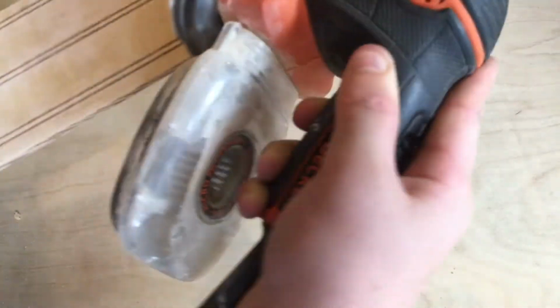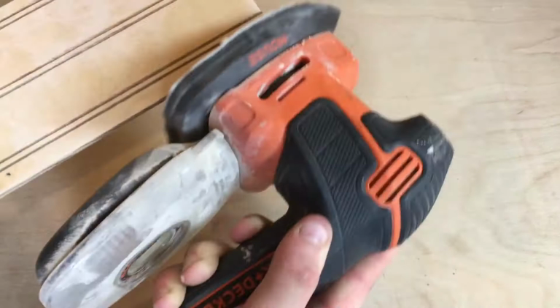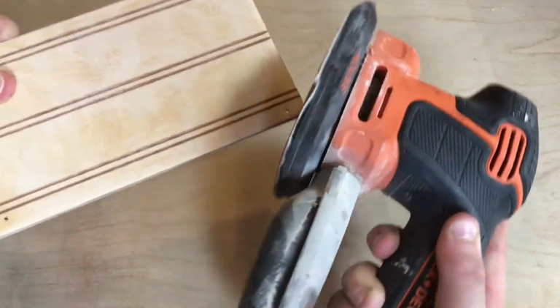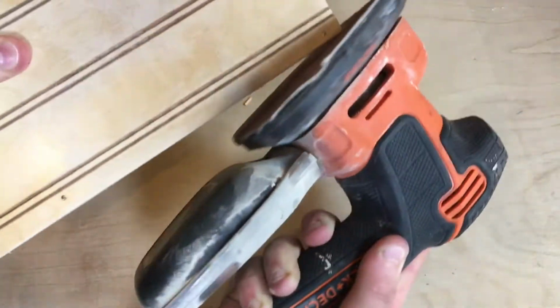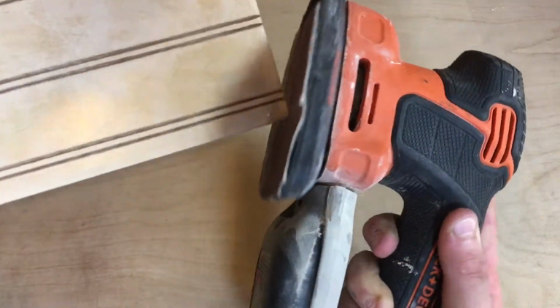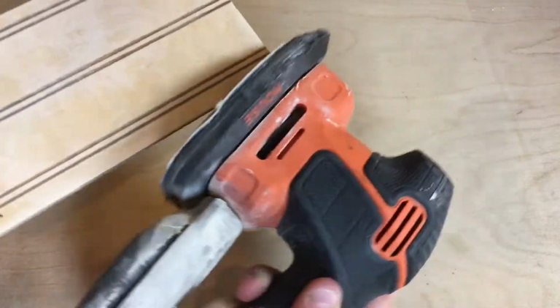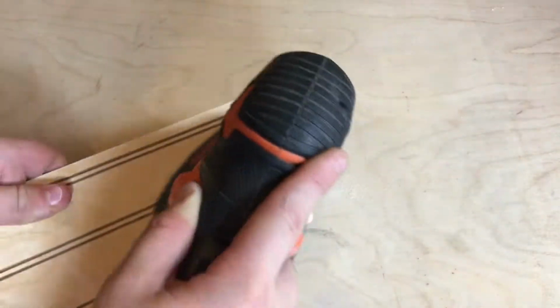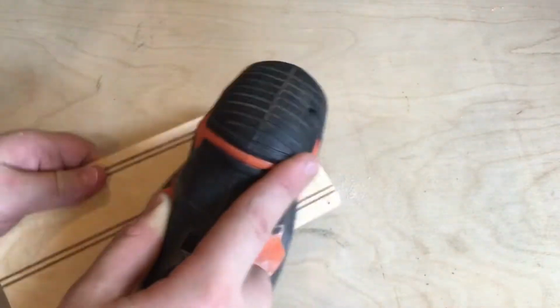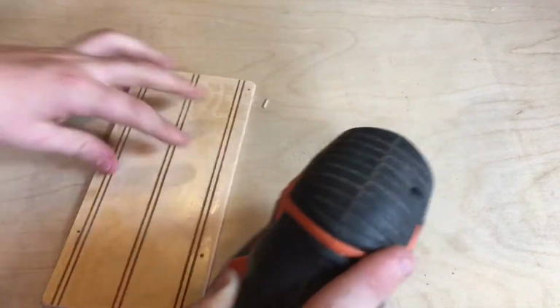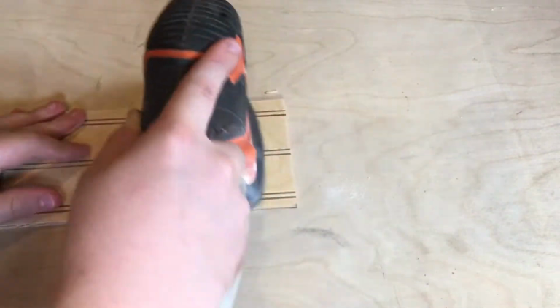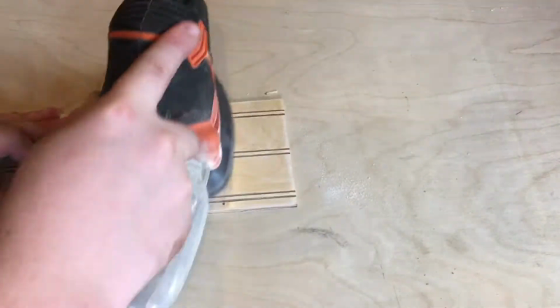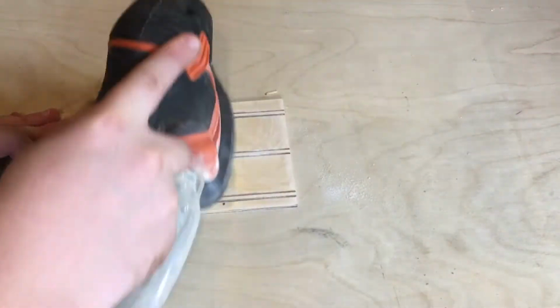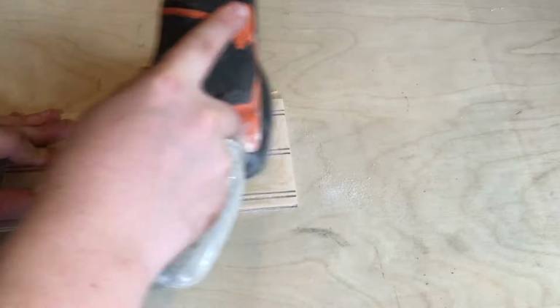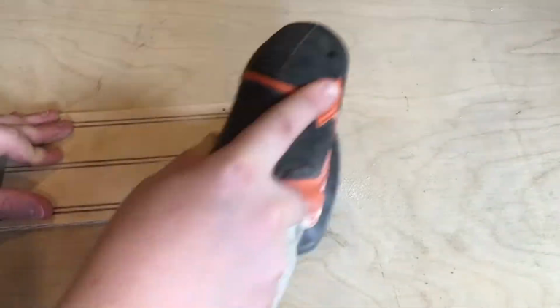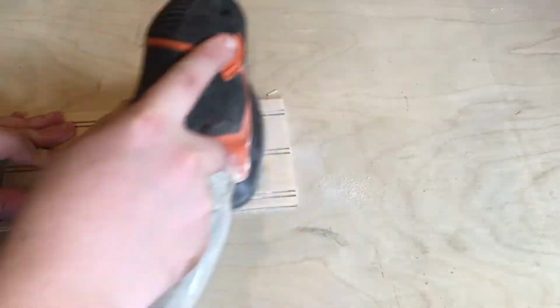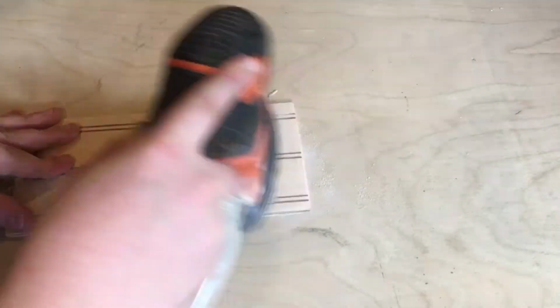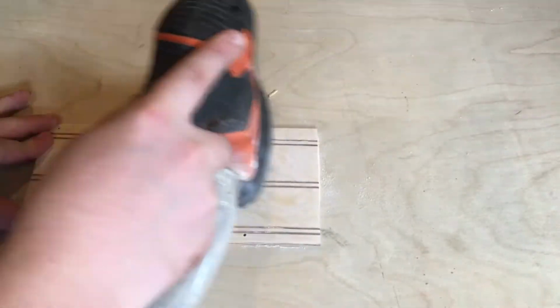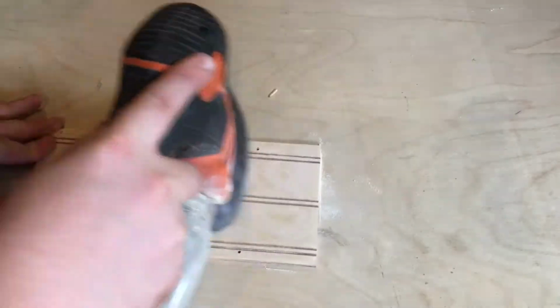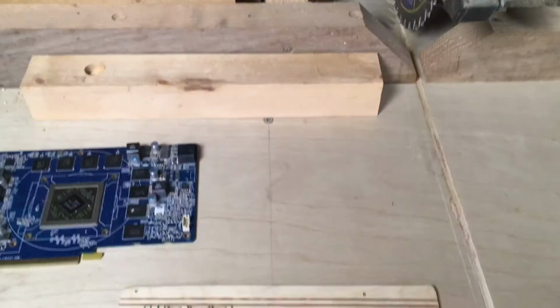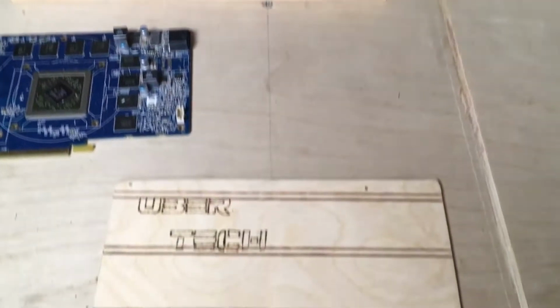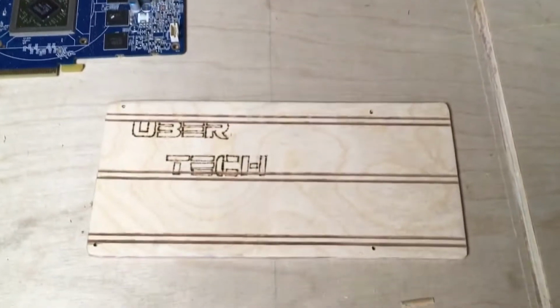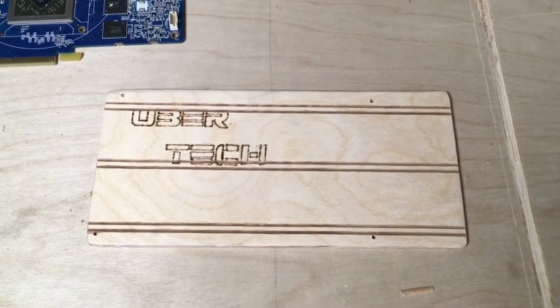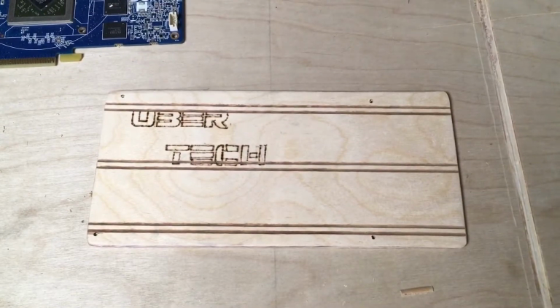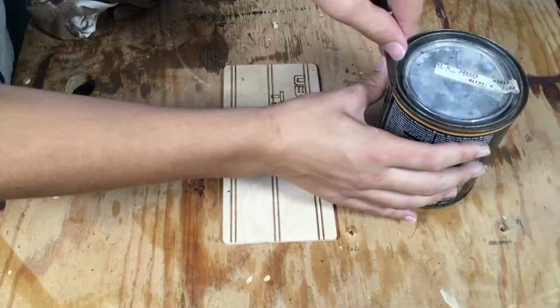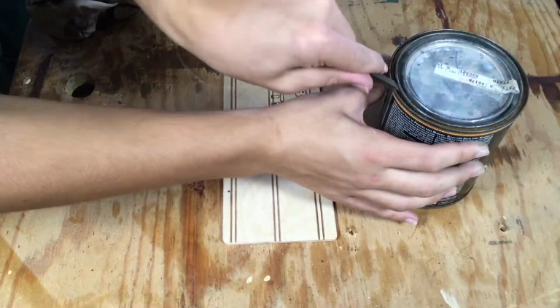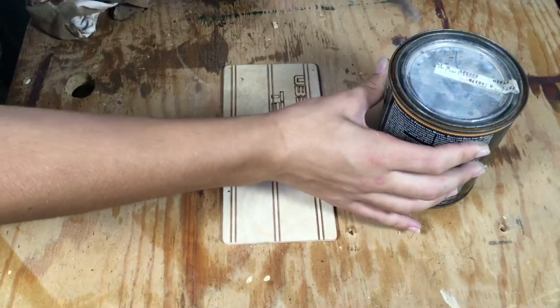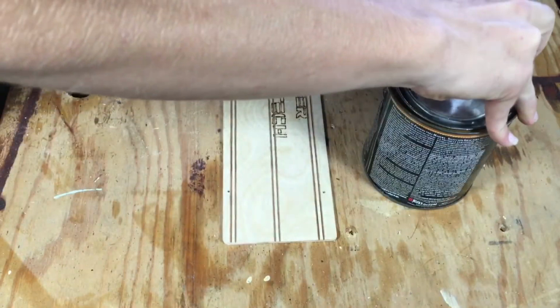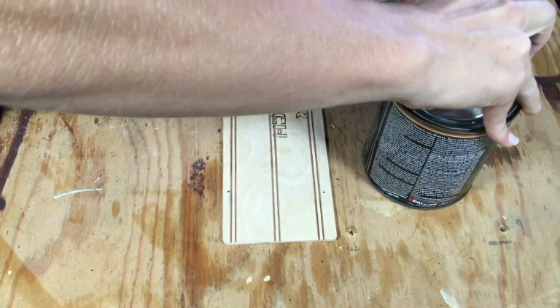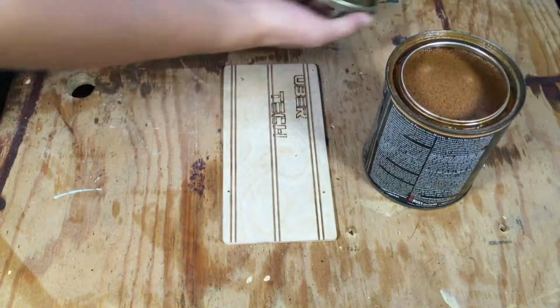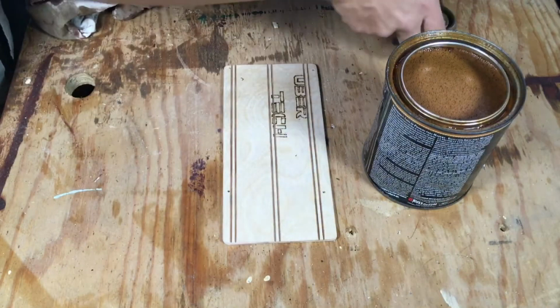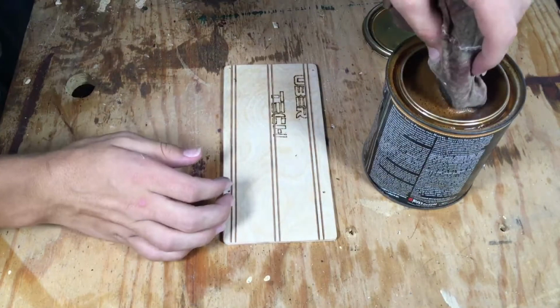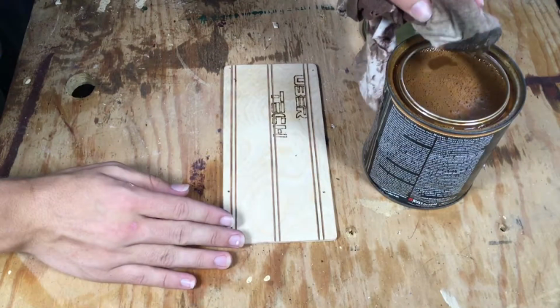Also, we burned my logo in the back using some paper and a wood burner — I didn't catch this on camera, but this is how it turned out. Next, we added some stain to make the wood a little bit darker.